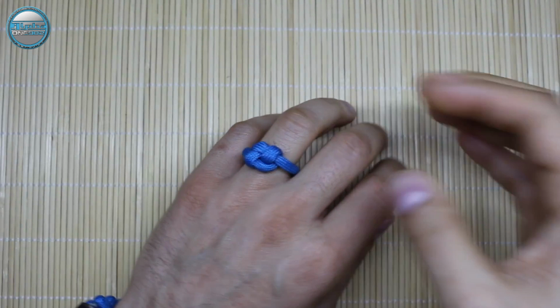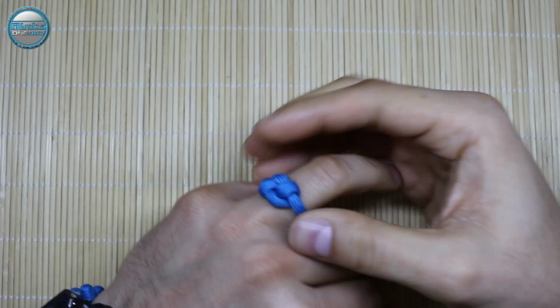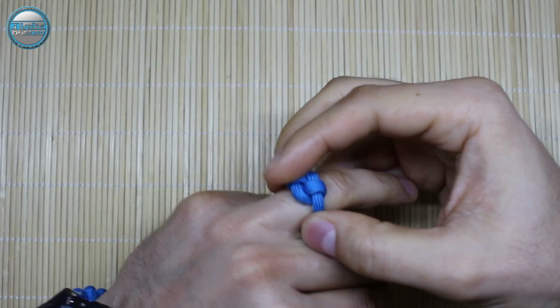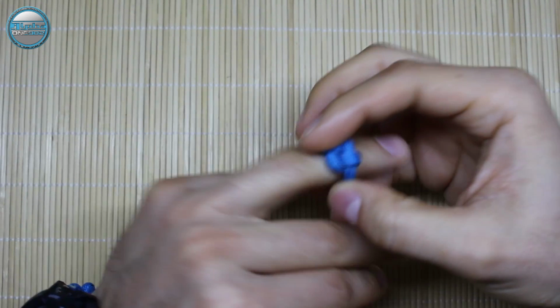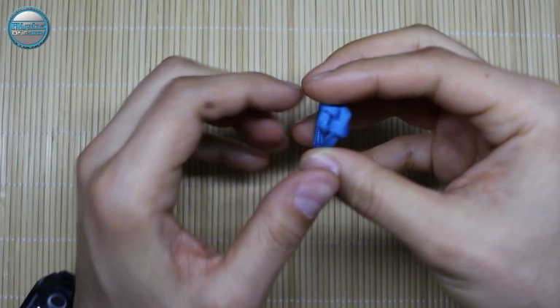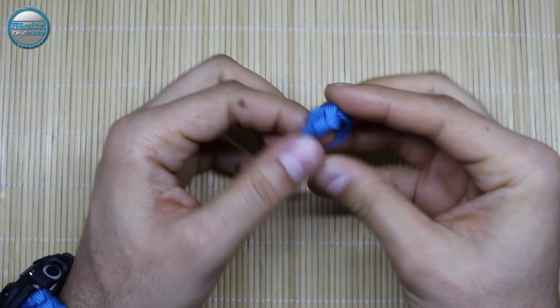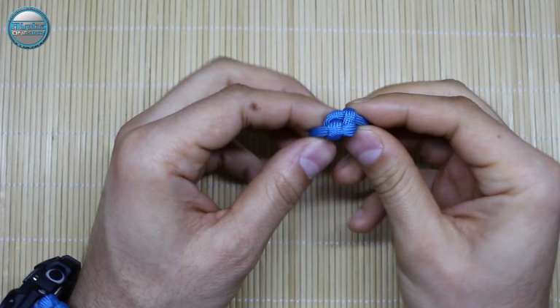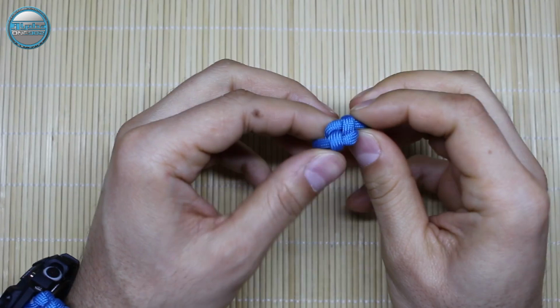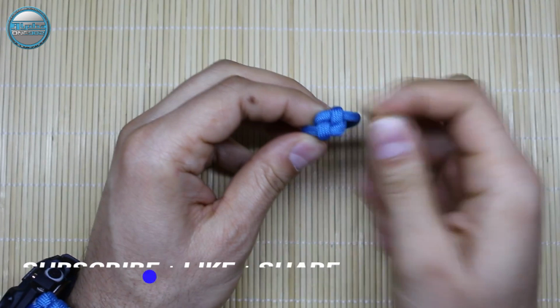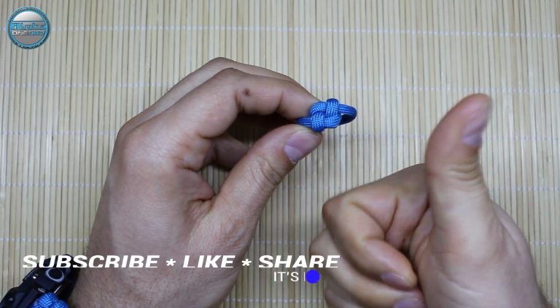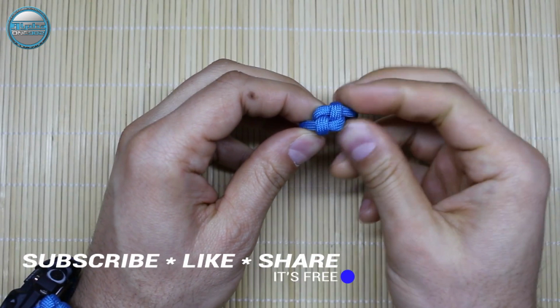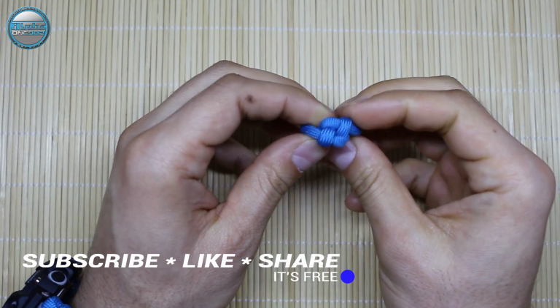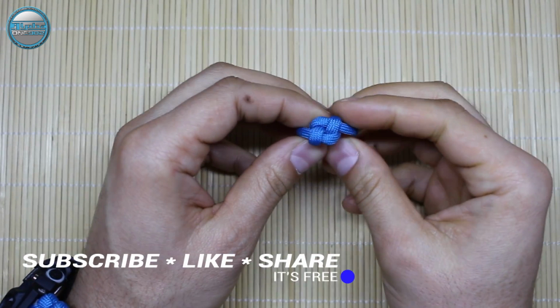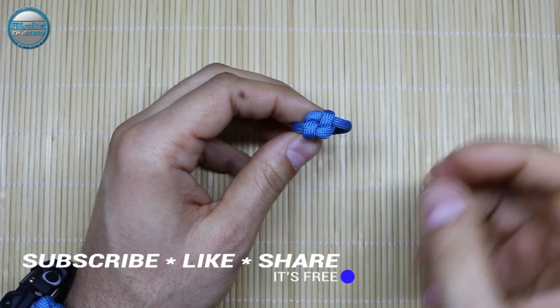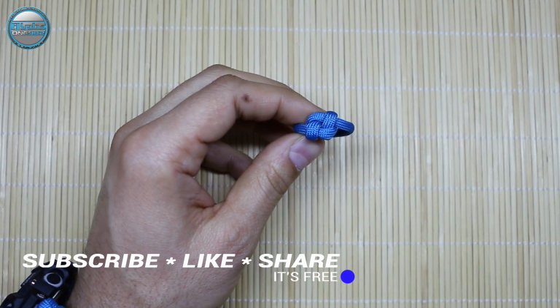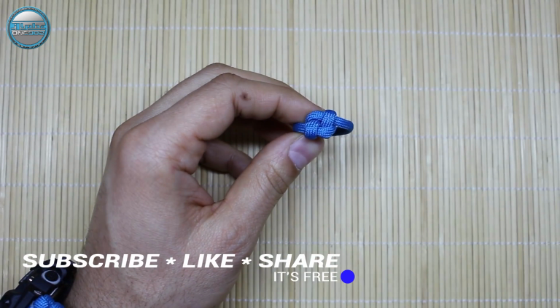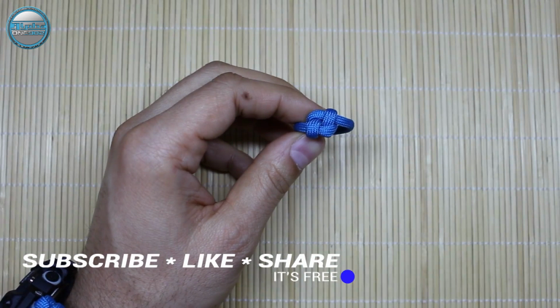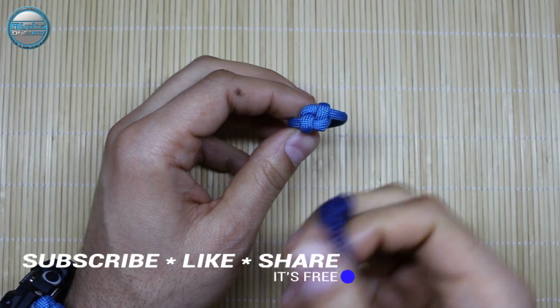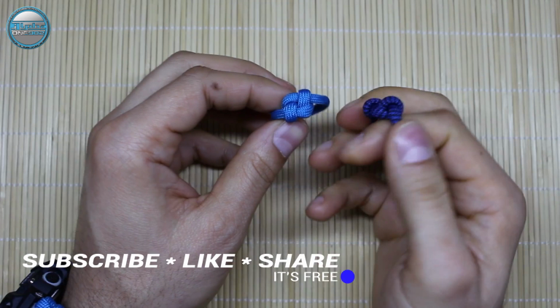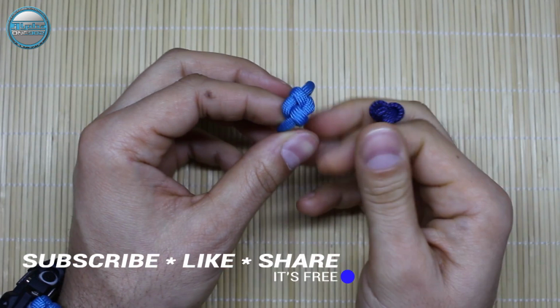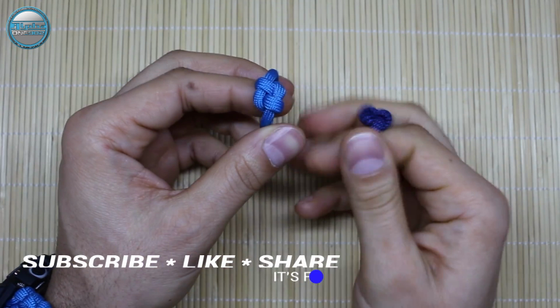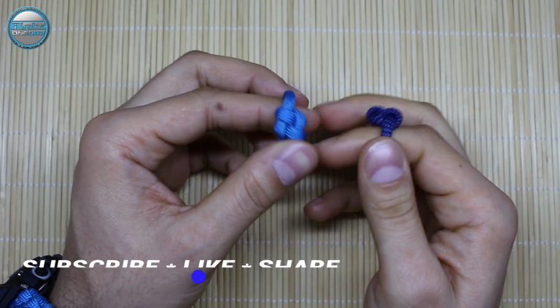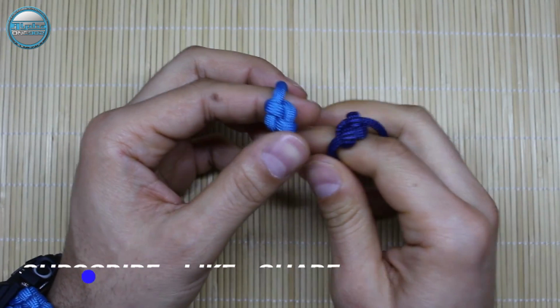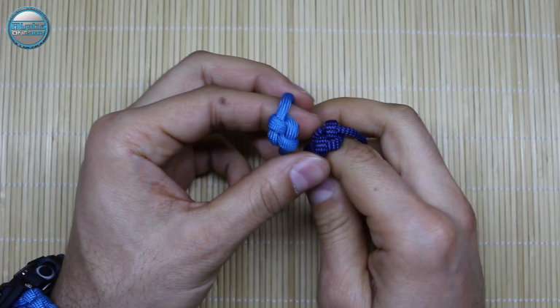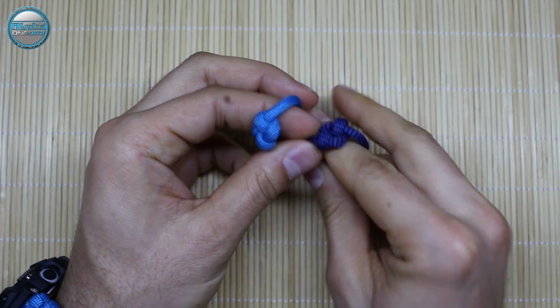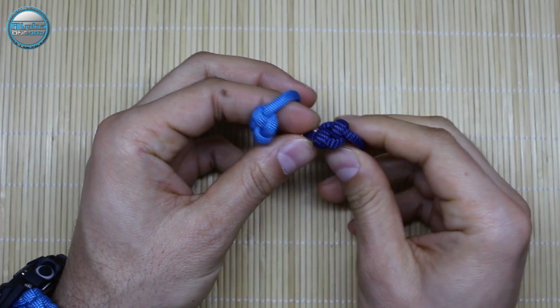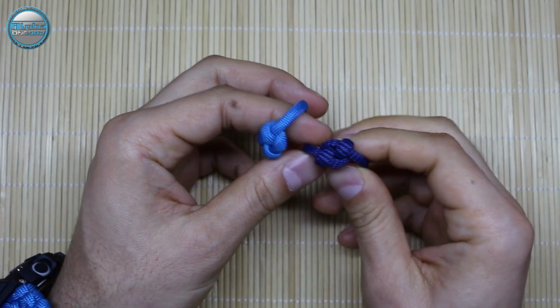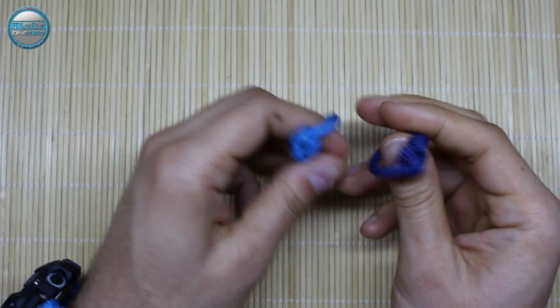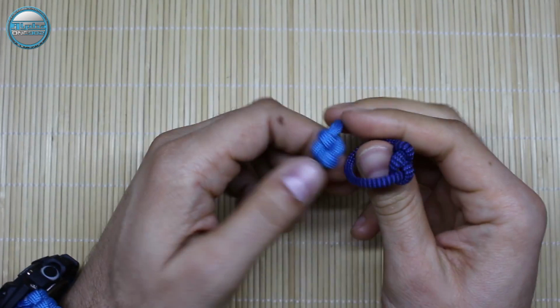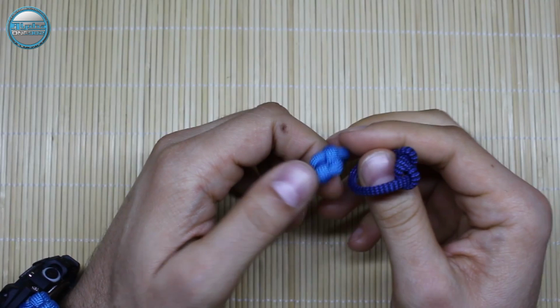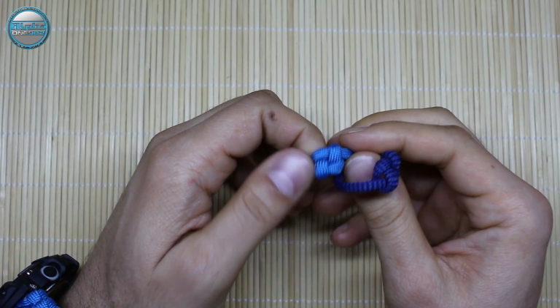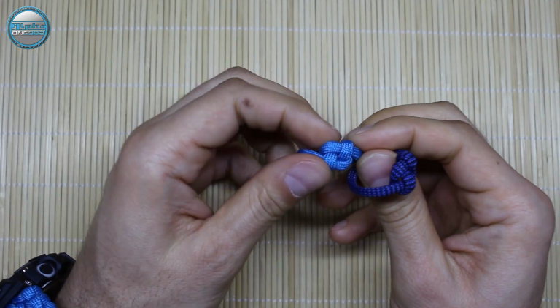So guys, if you like this tutorial, please give it a like, share this video with your friends and family, and don't forget to subscribe. It's free, and that way you're helping us to continue making these tutorials.